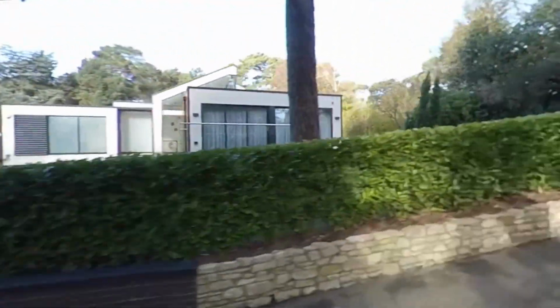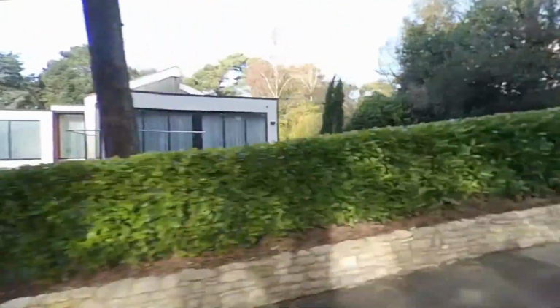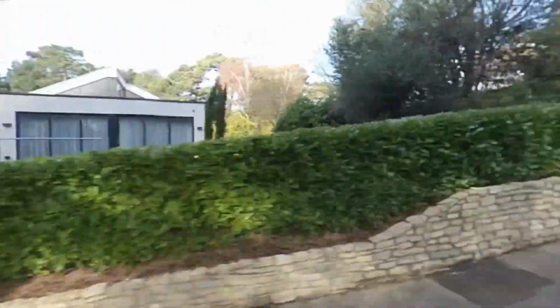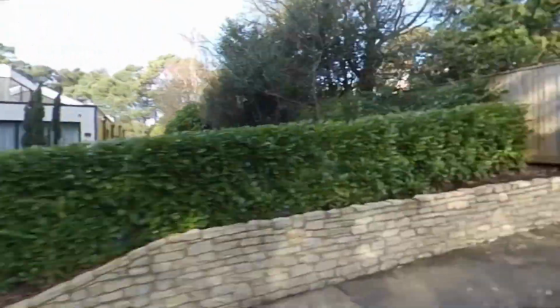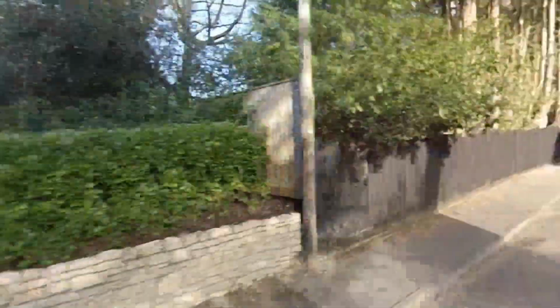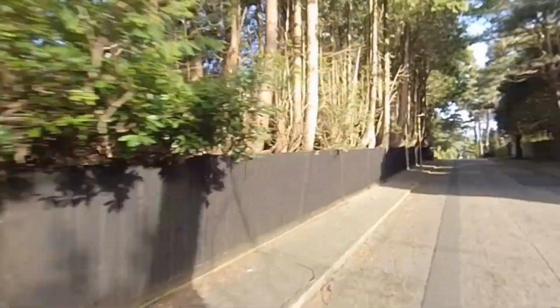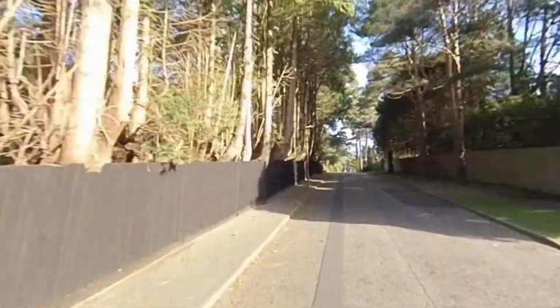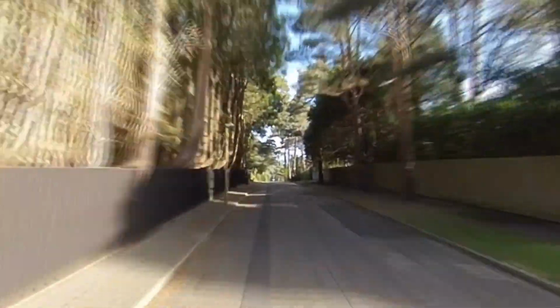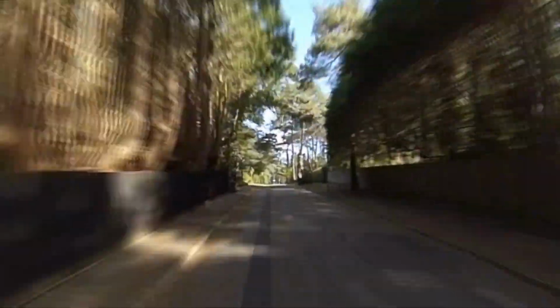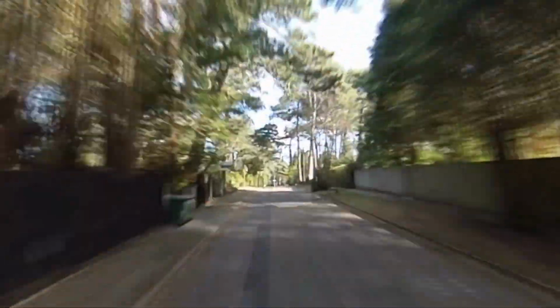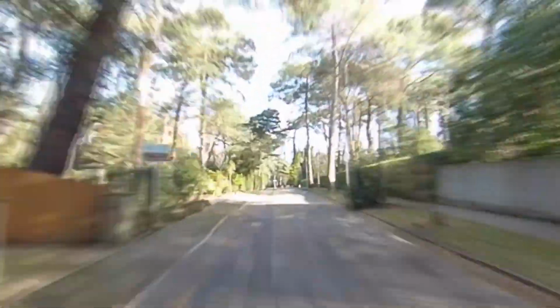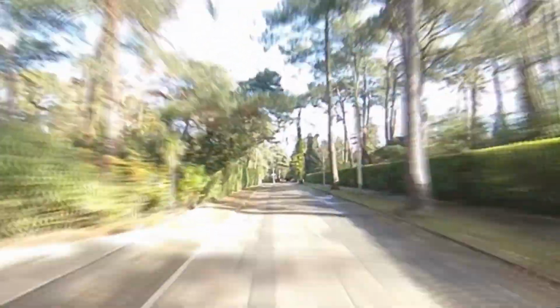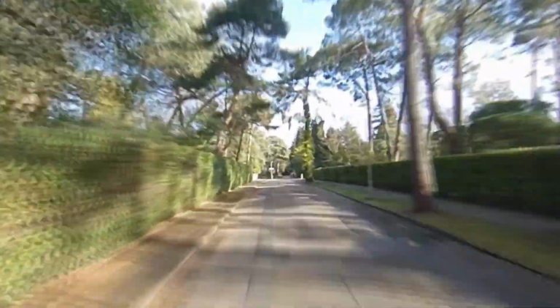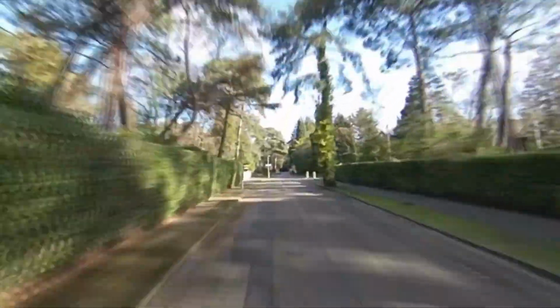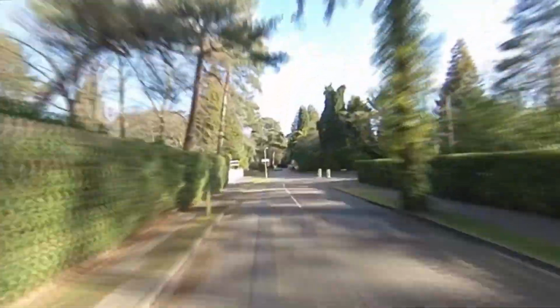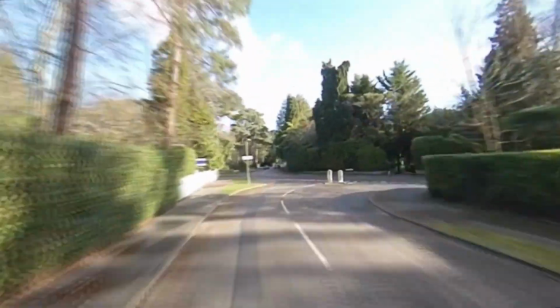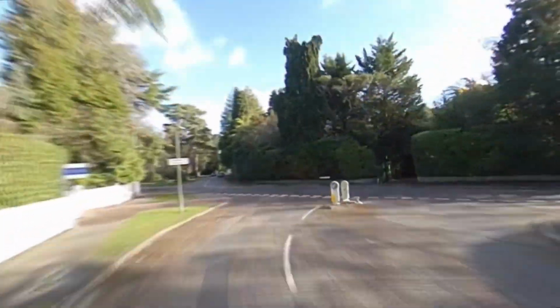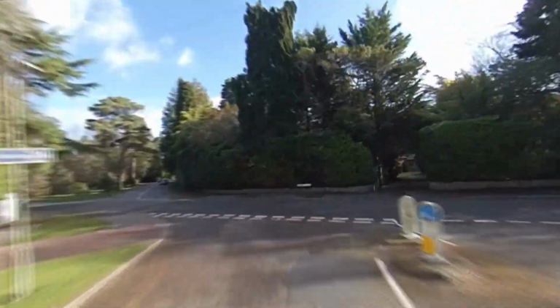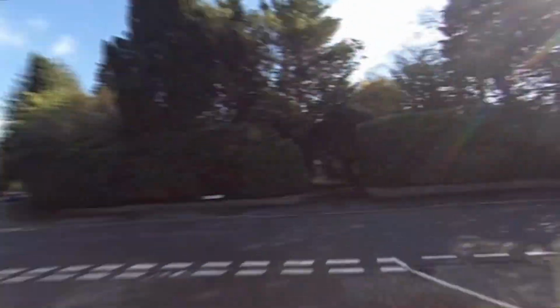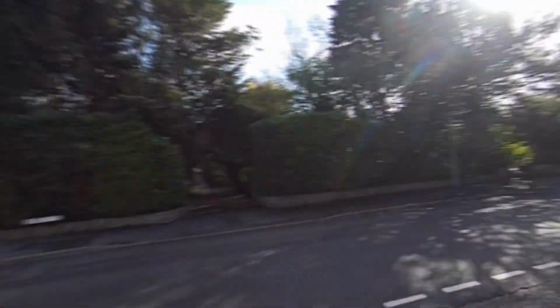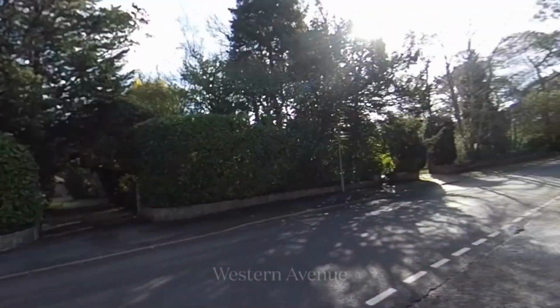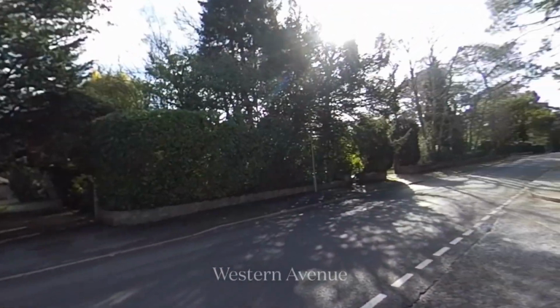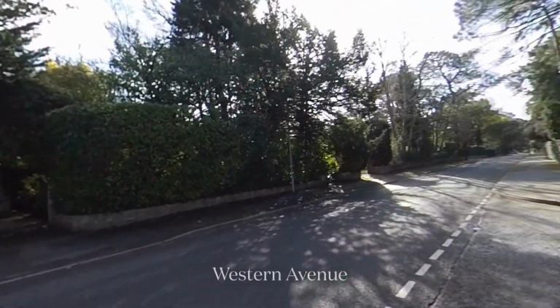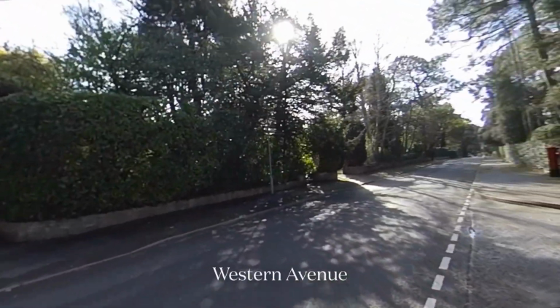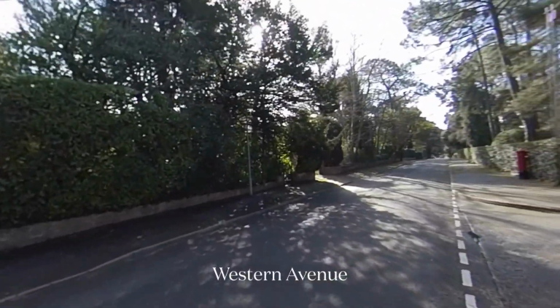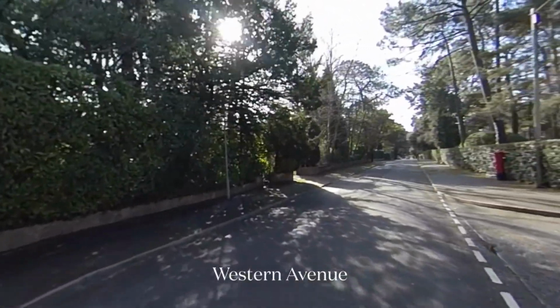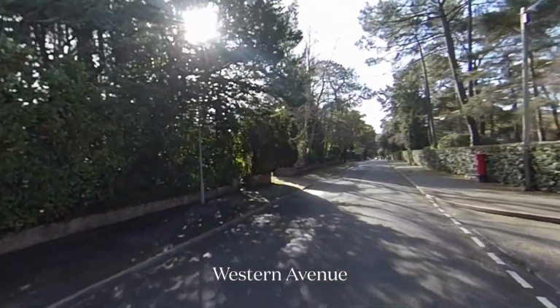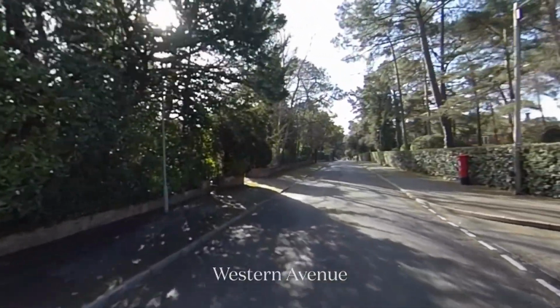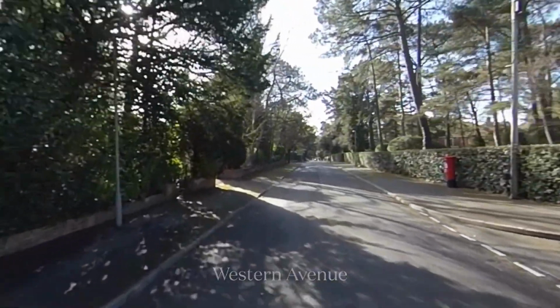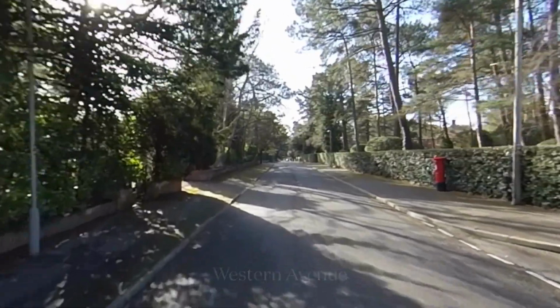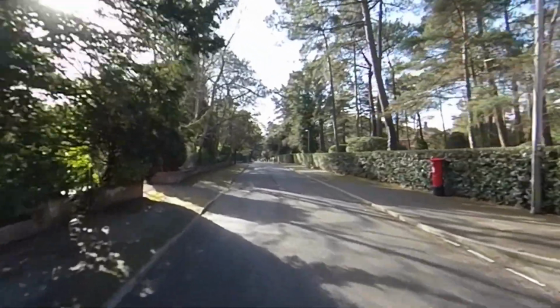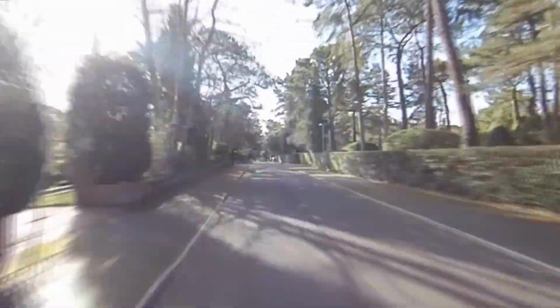The heart of Brankson Park in my view consists of four key roads. These roads are Martello Road, Burry Road, Western Avenue and Mornish Road, and house some of the most prestigious properties in the area.